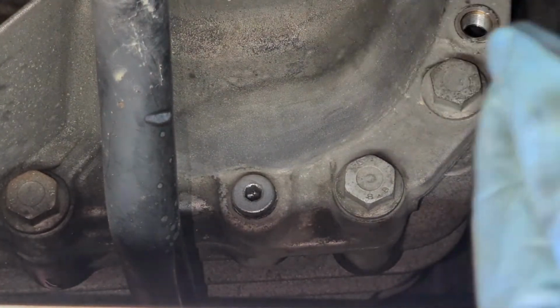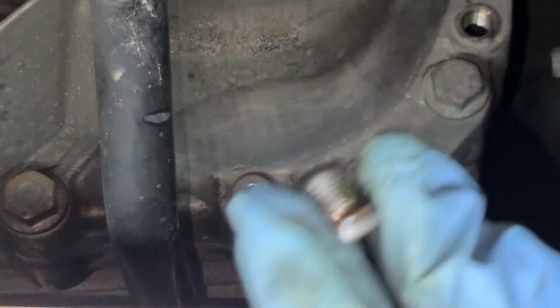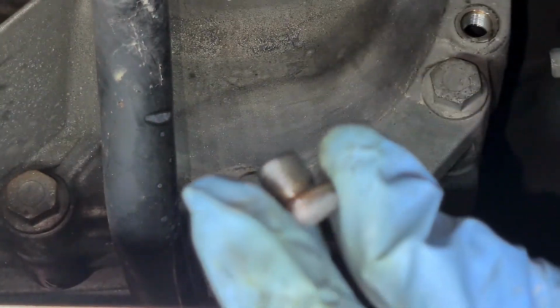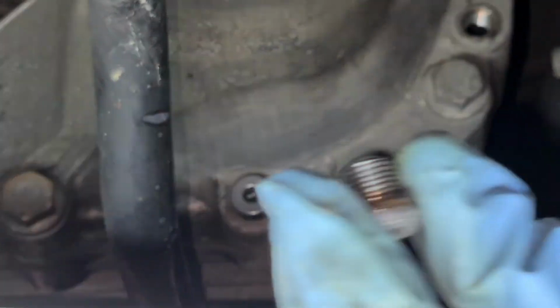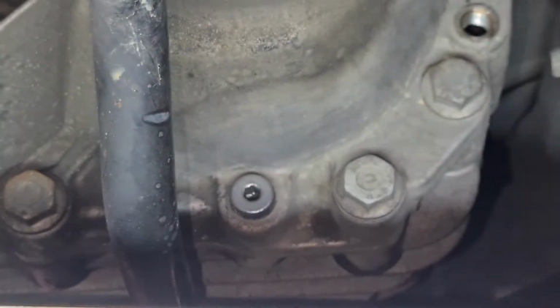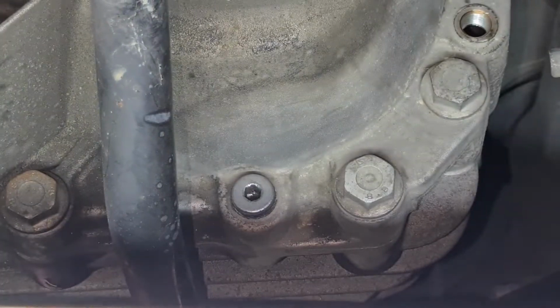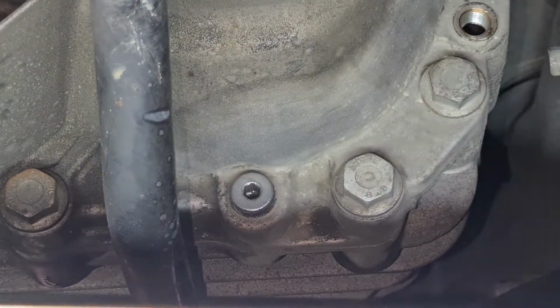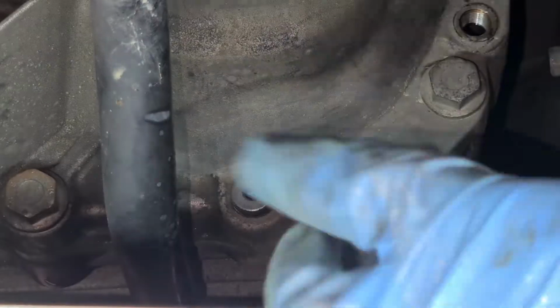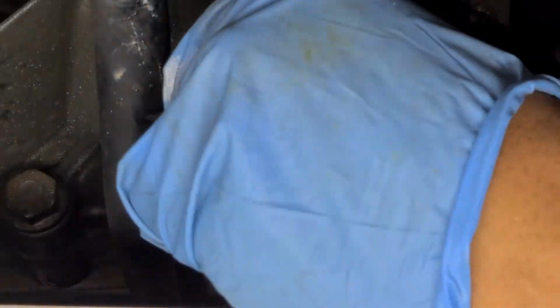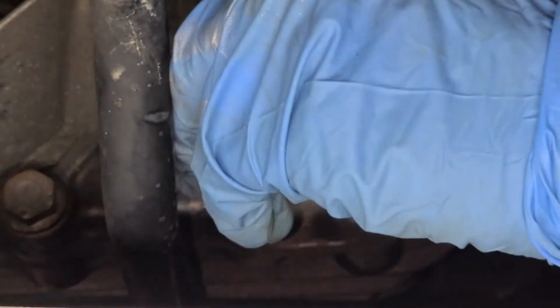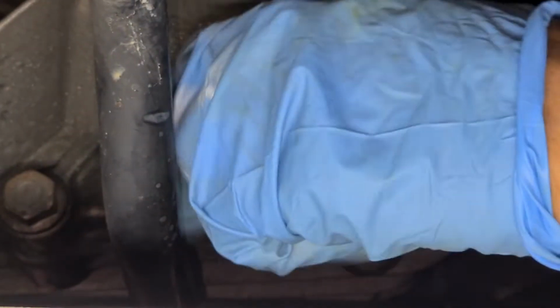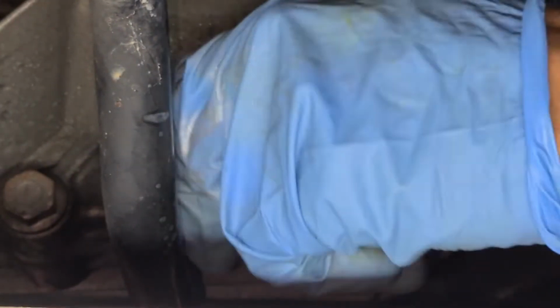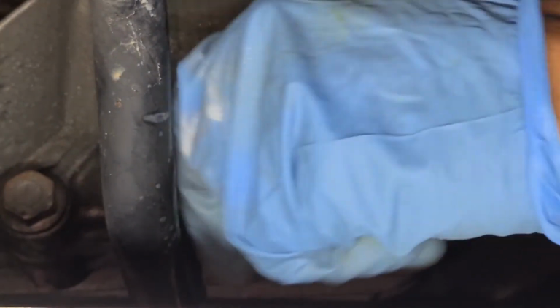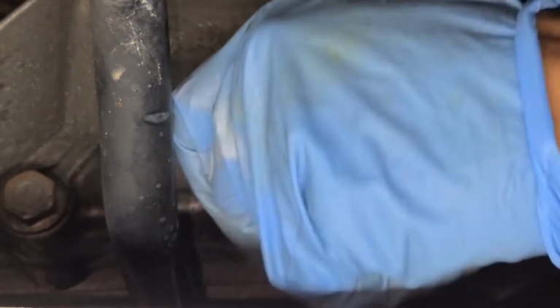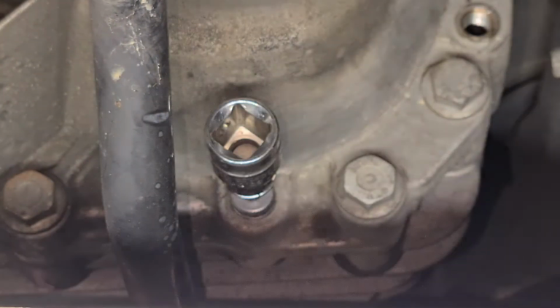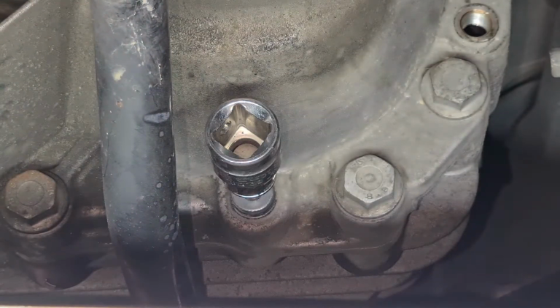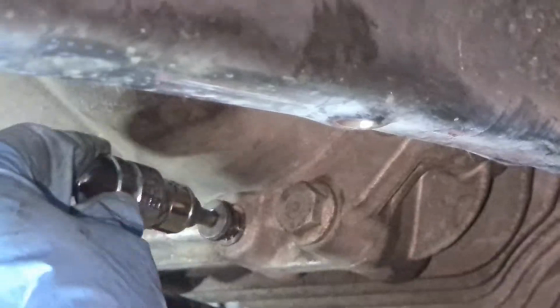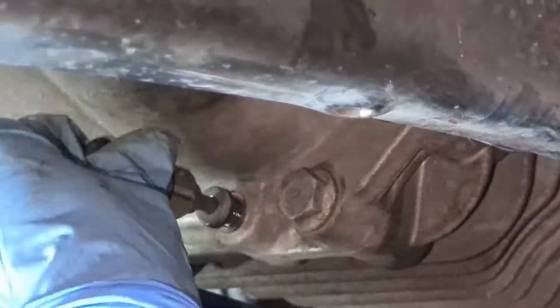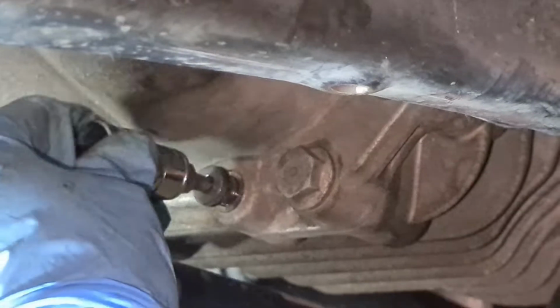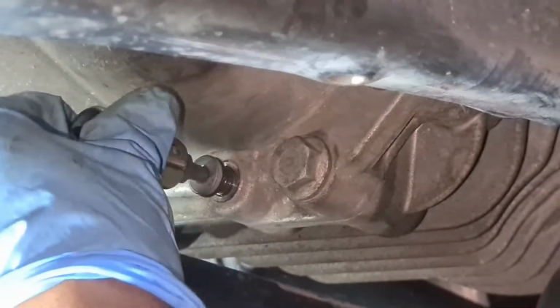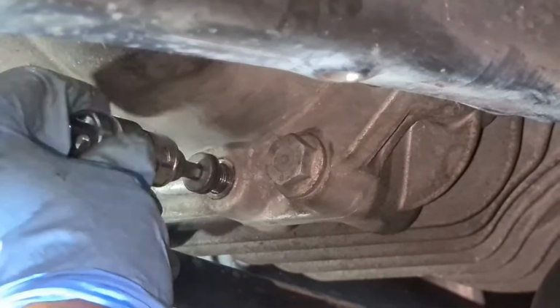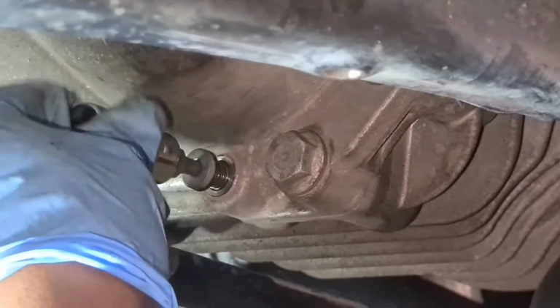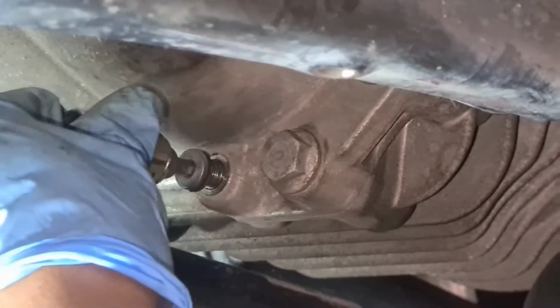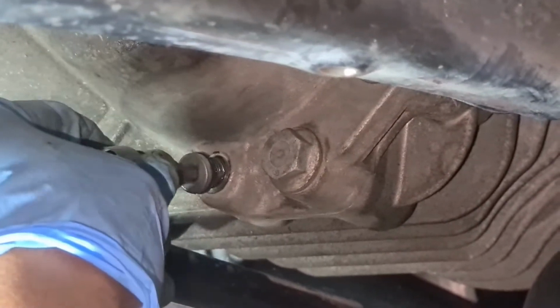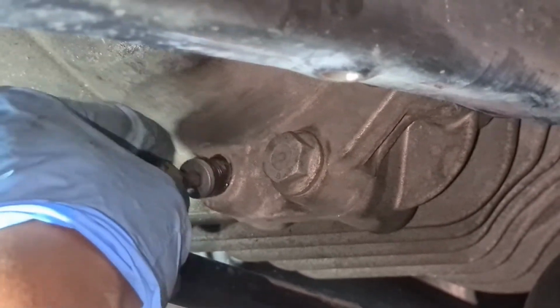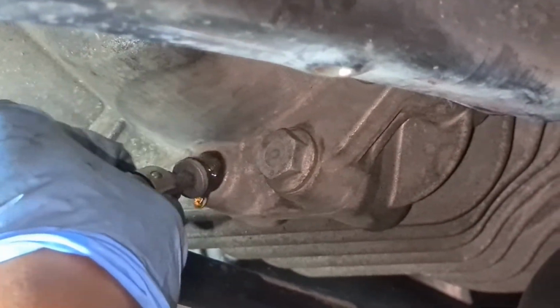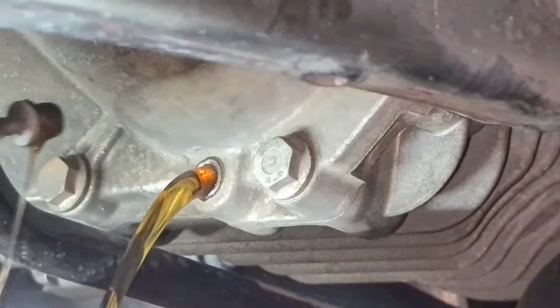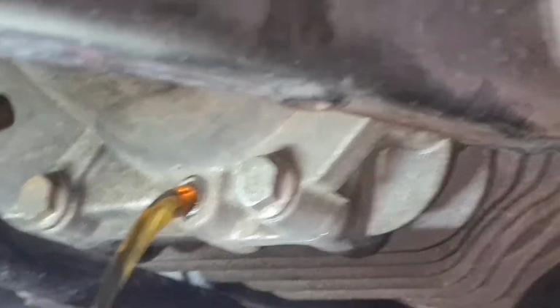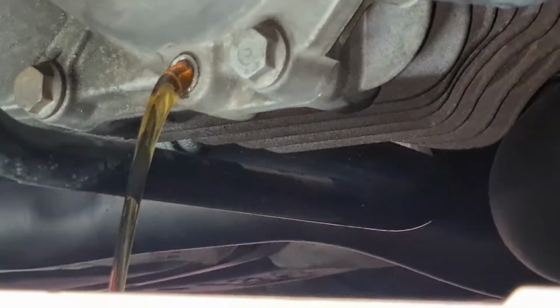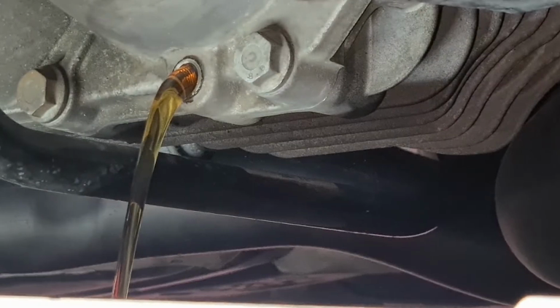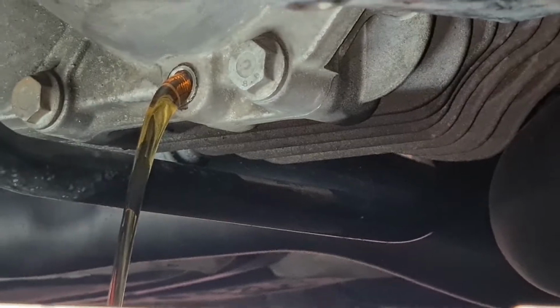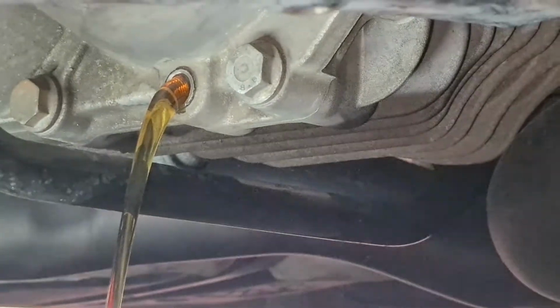That's the fill plug out — and we'll just let that drain.